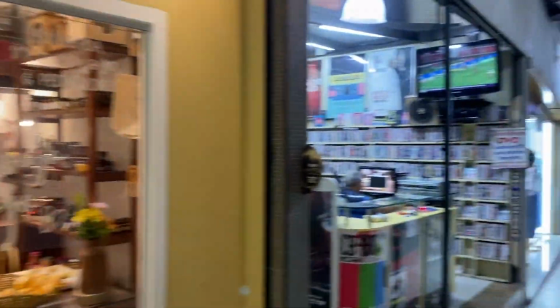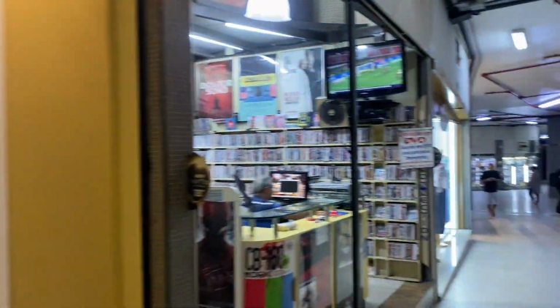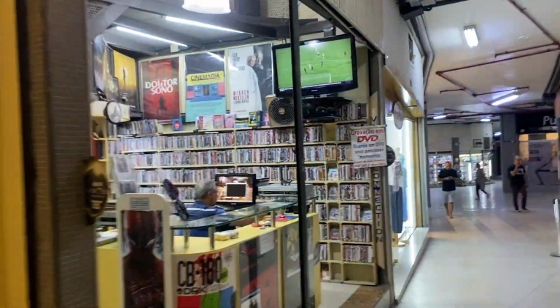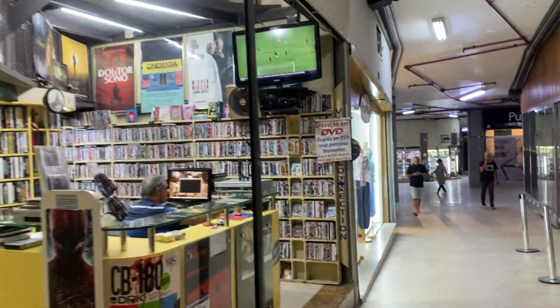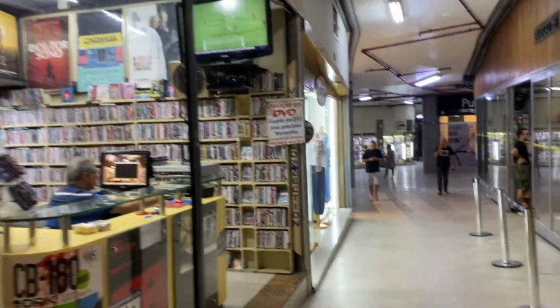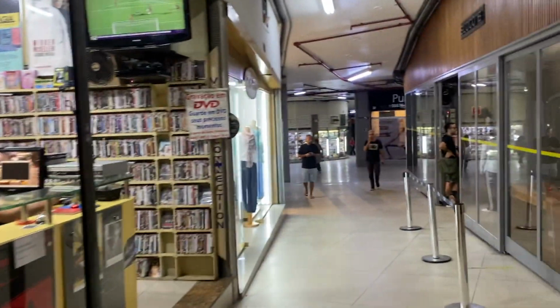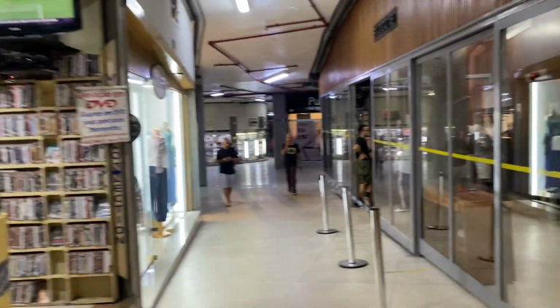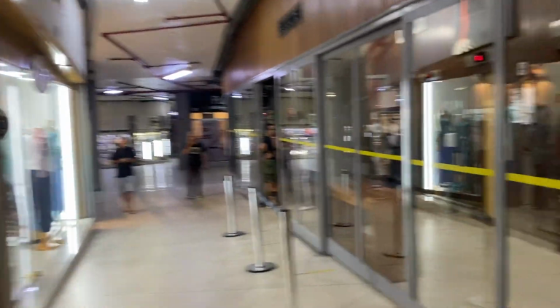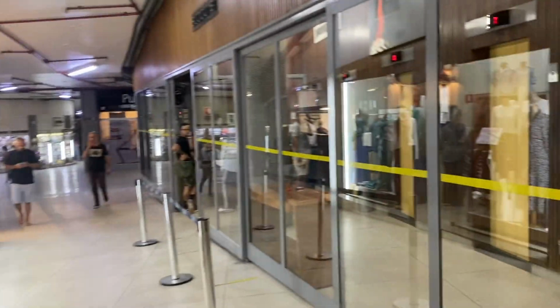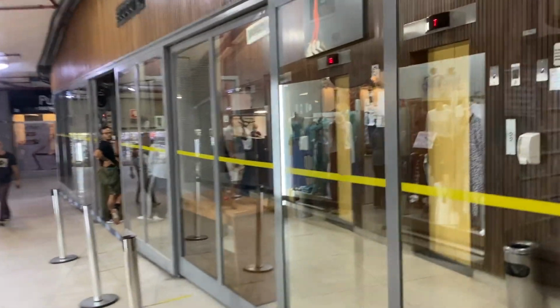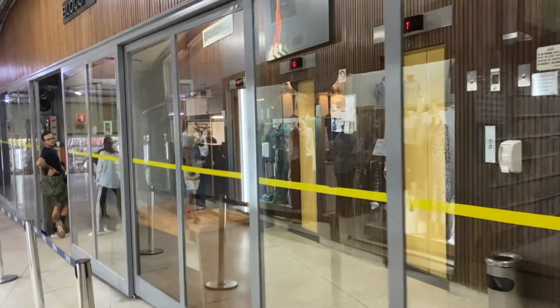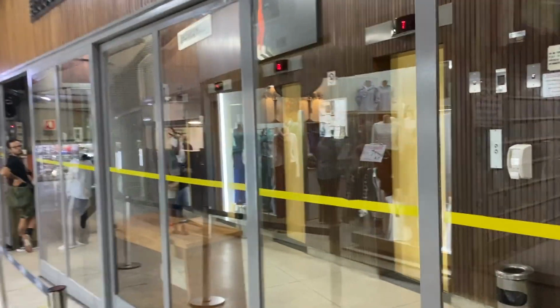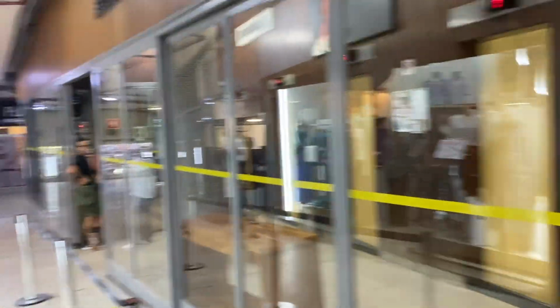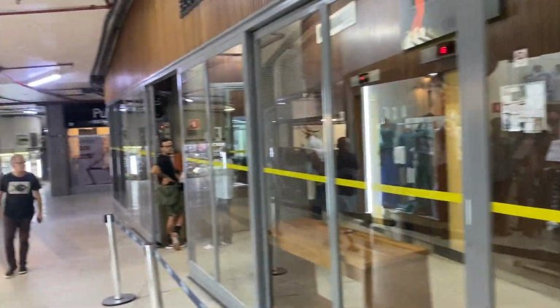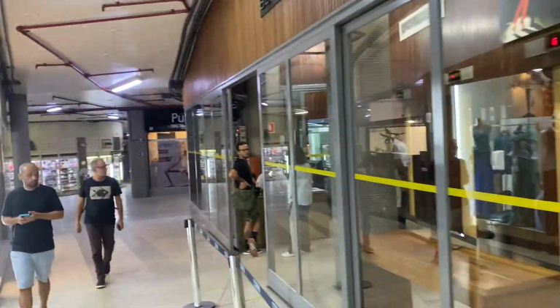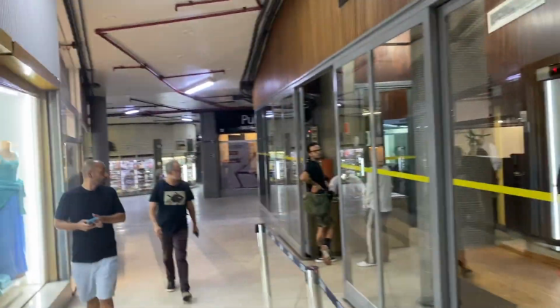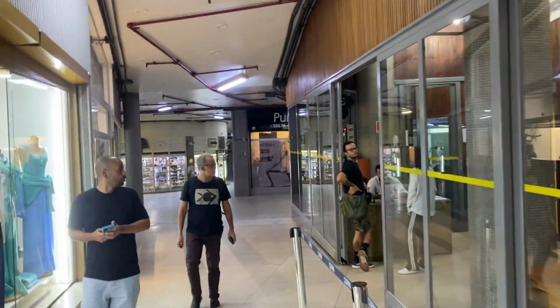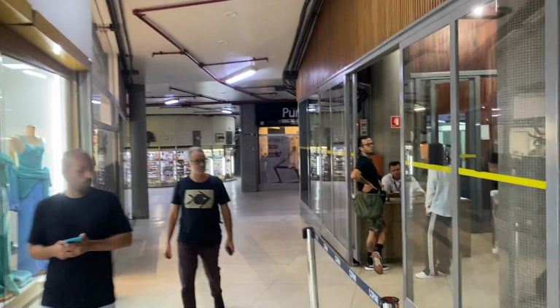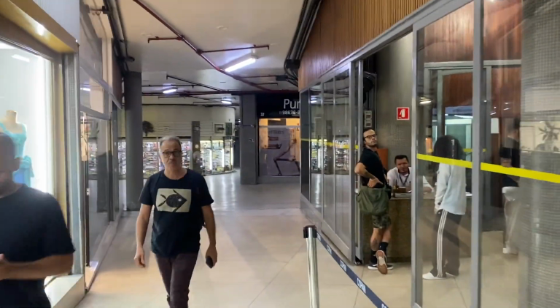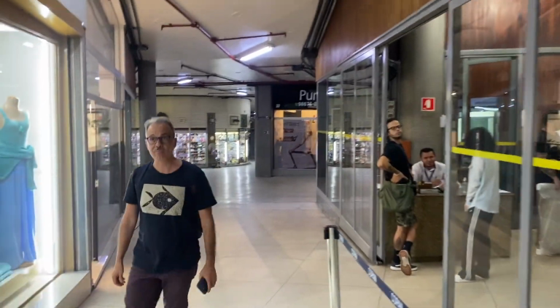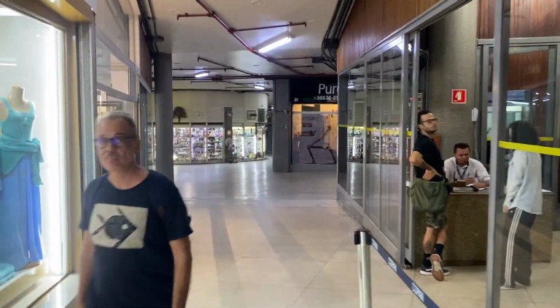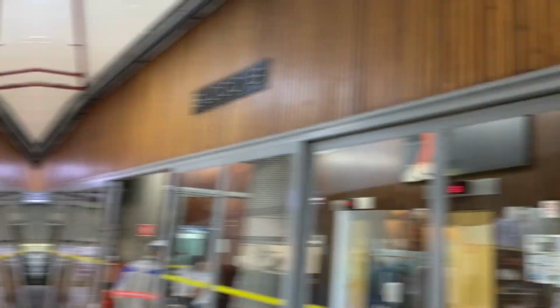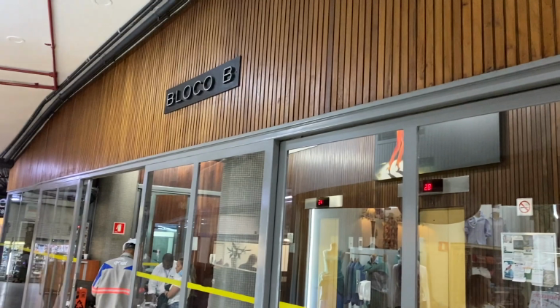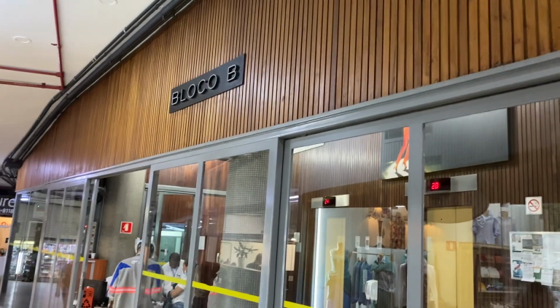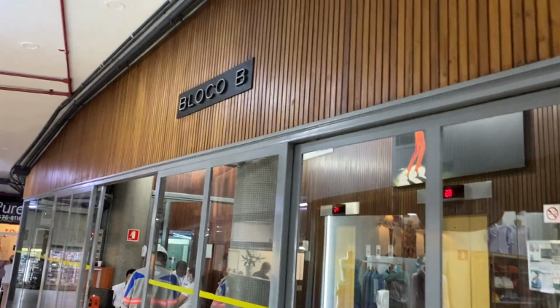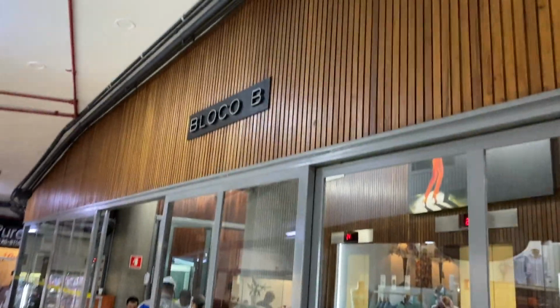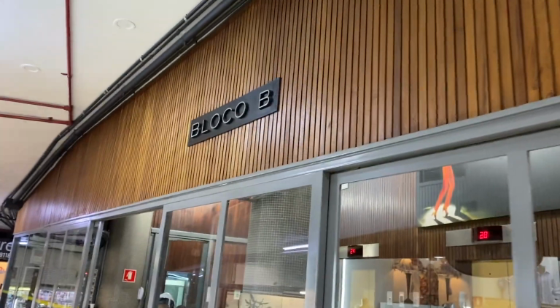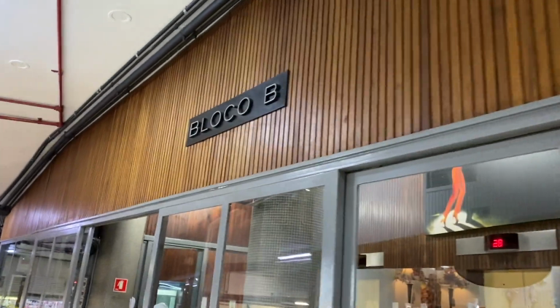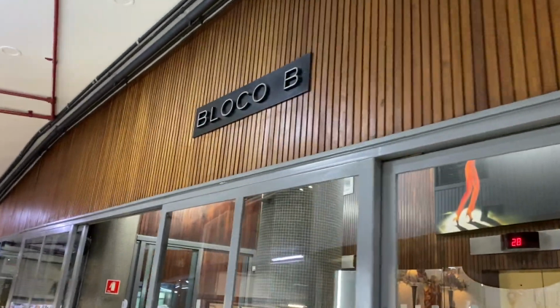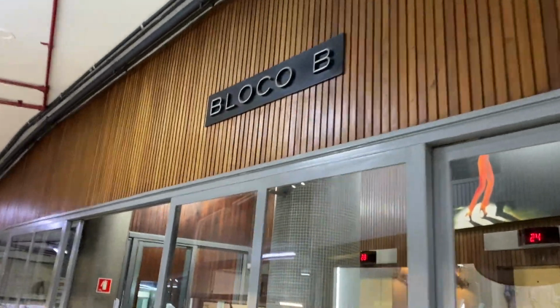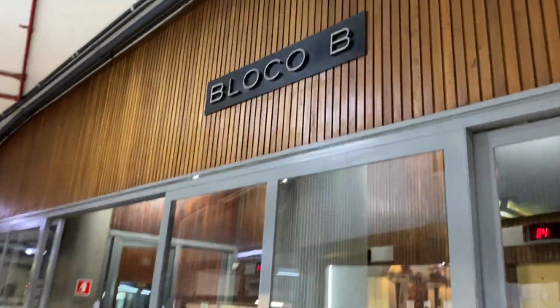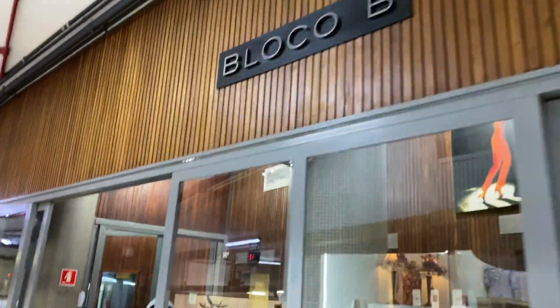The building is estimated to have over 2,500 windows, and it's so big that it has its own zip code — or as Brazilians like to call it, its own CEP. It has its own designated postal code due to the sheer scale of the building.